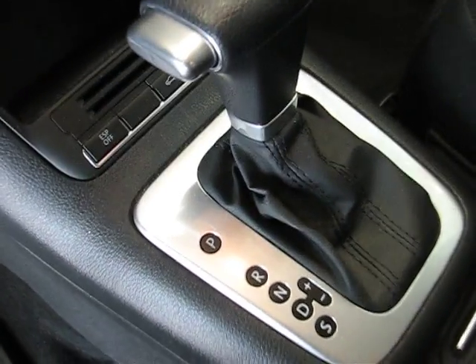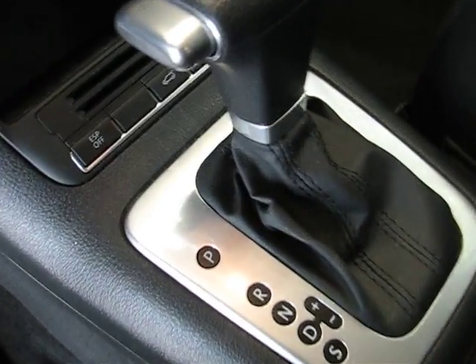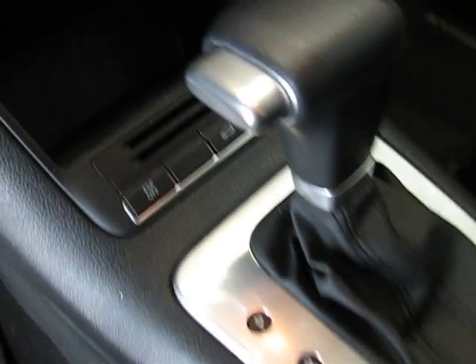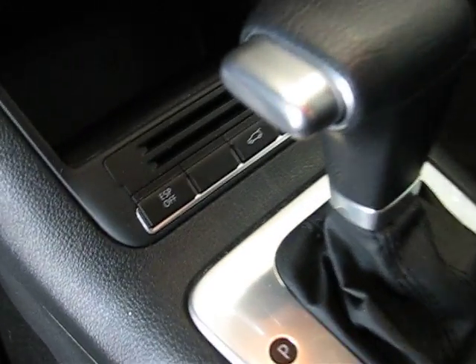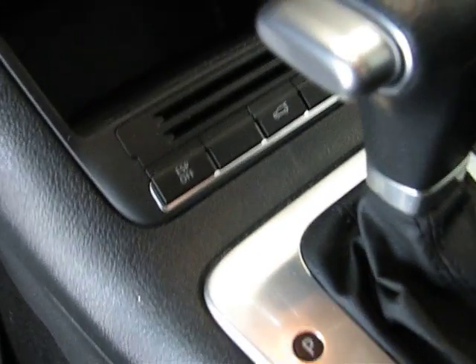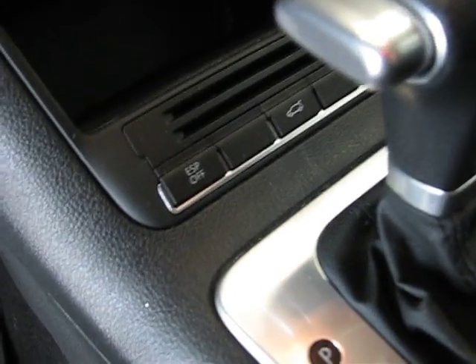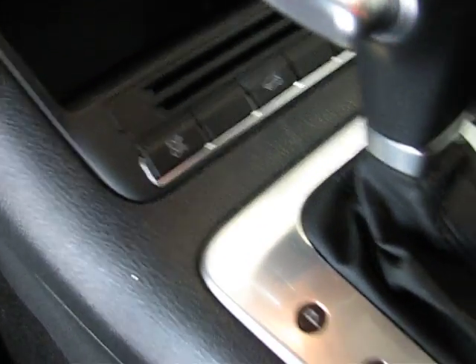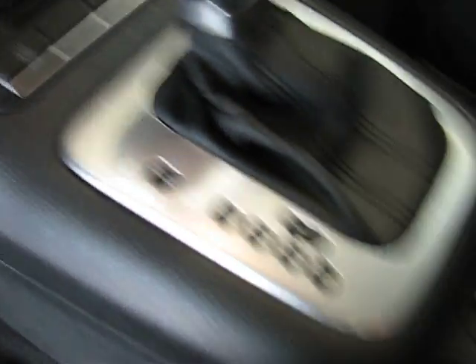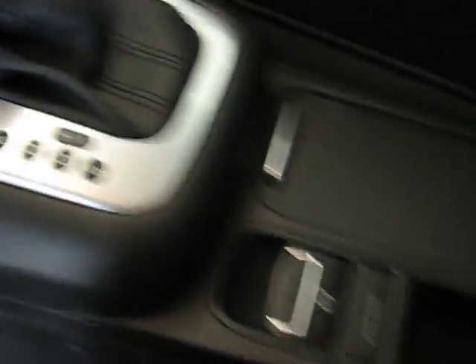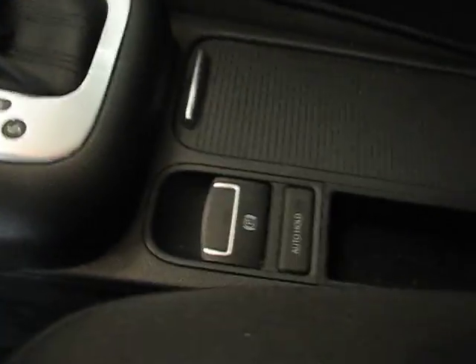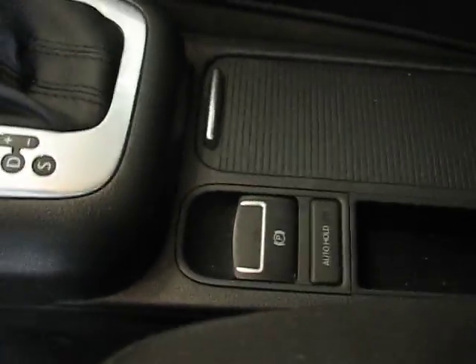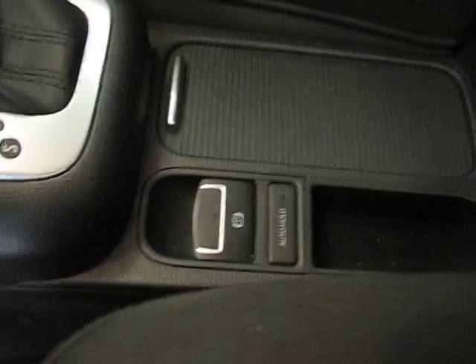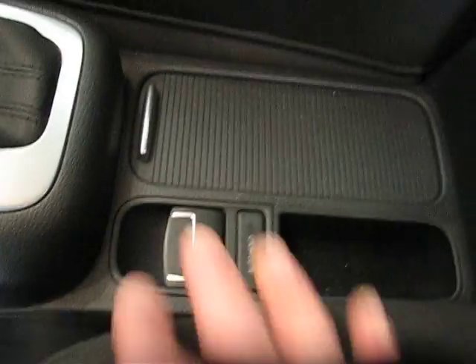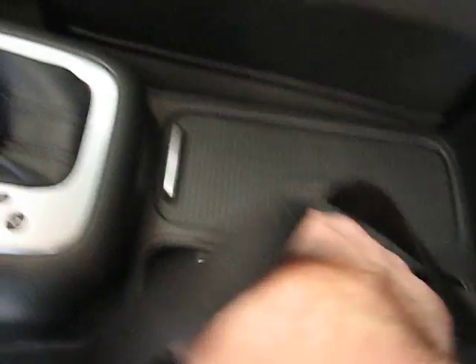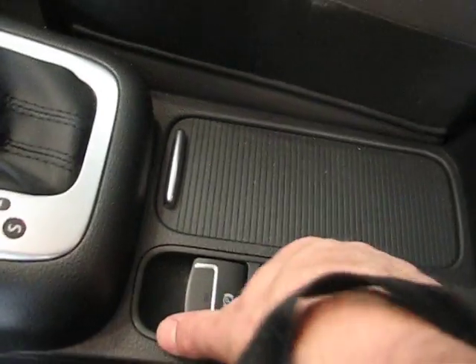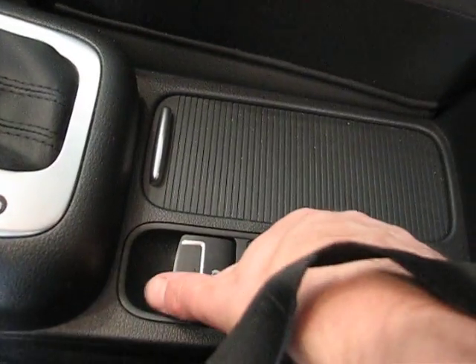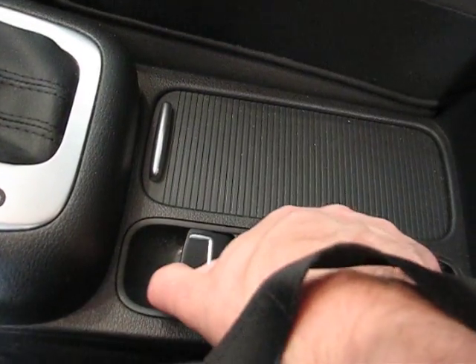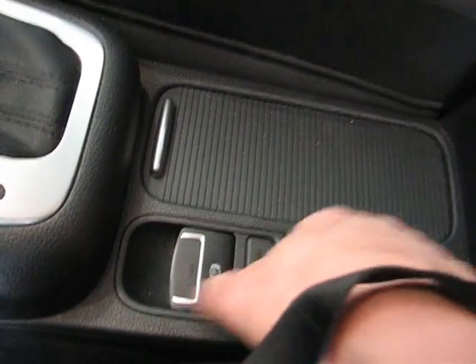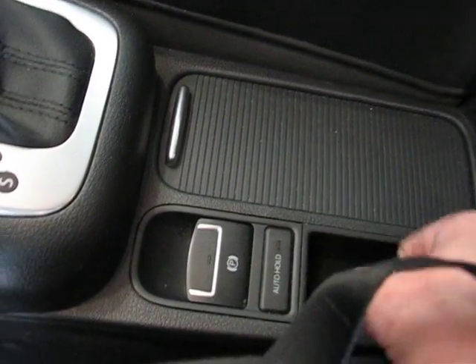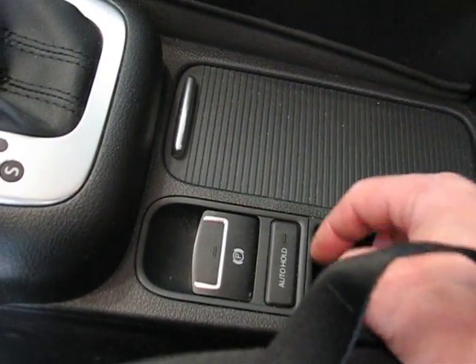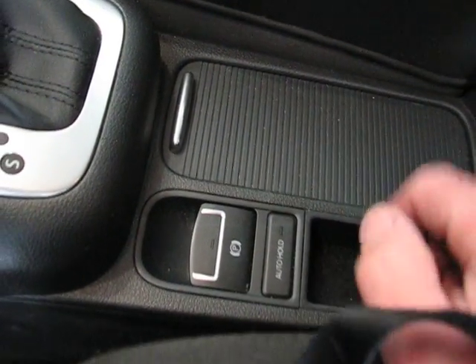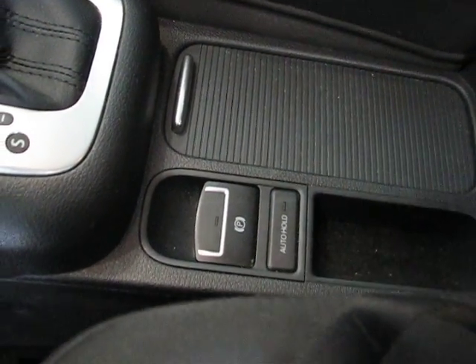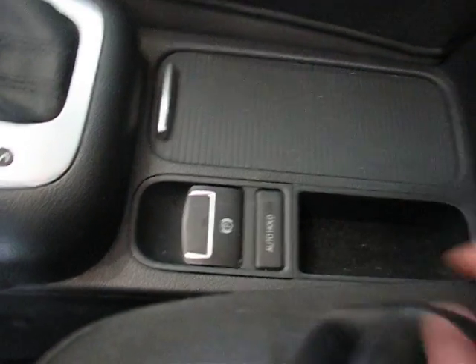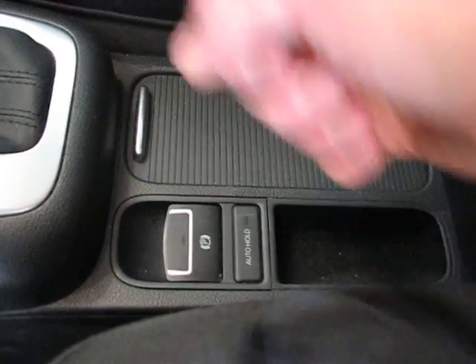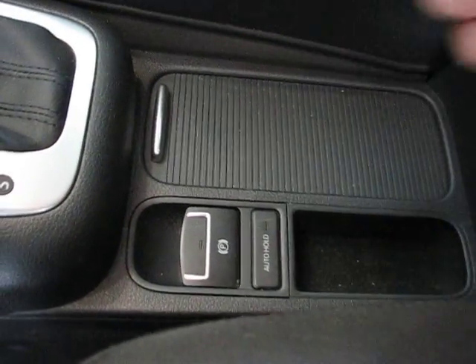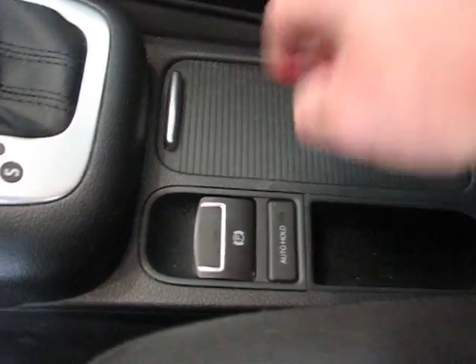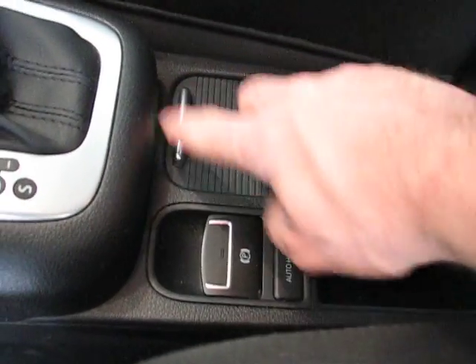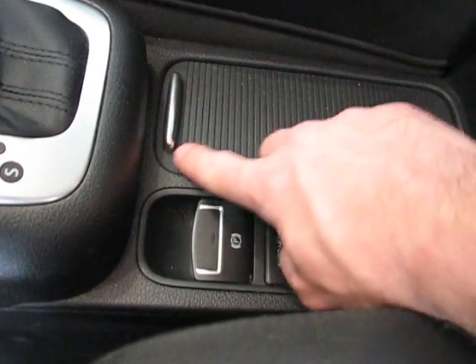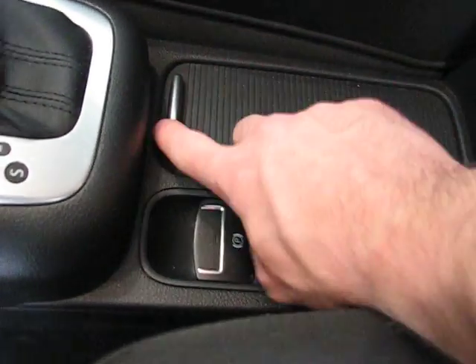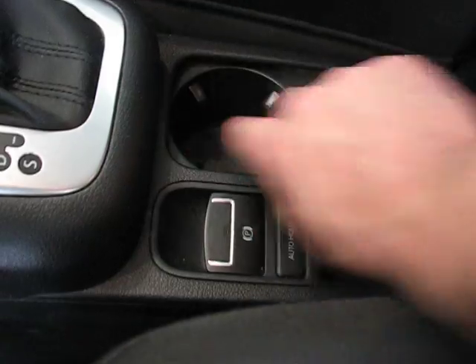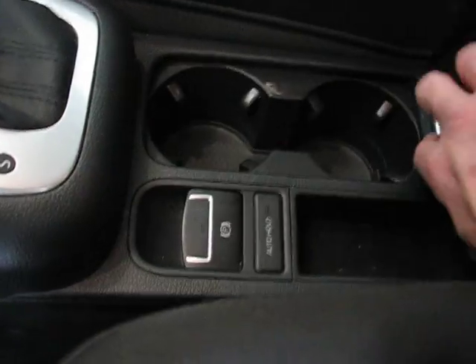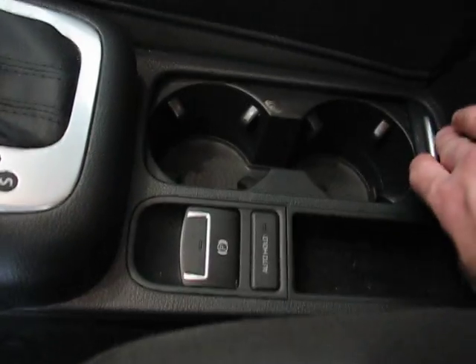You have stability control and an electronic parking brake, so there's no need for a handle, leaving room for cup holders.